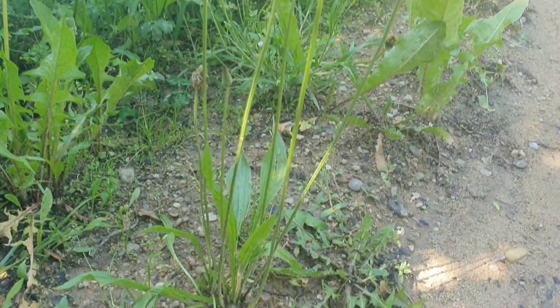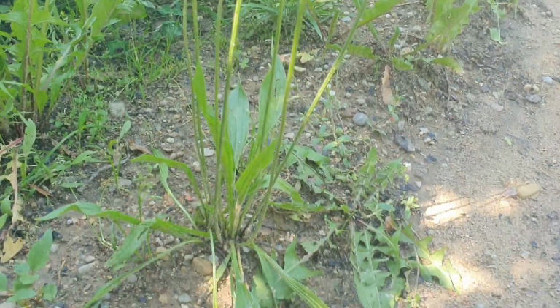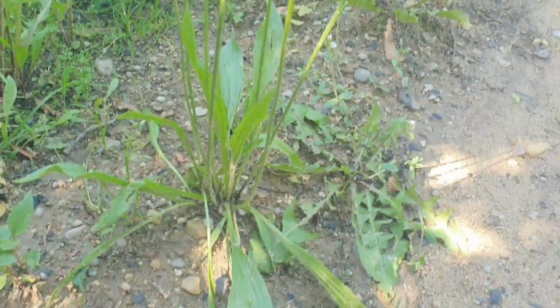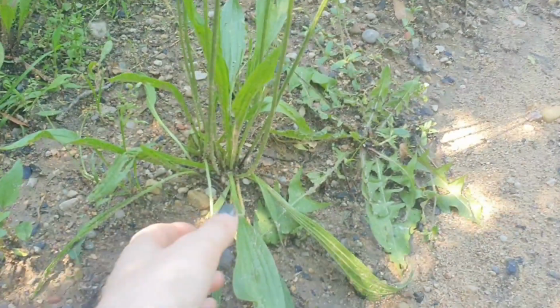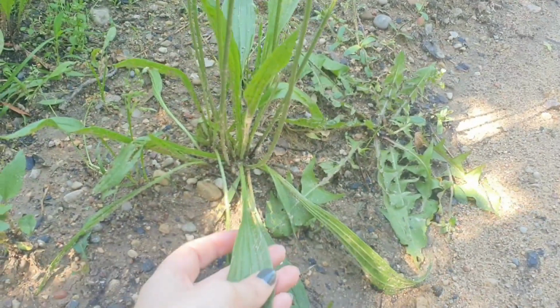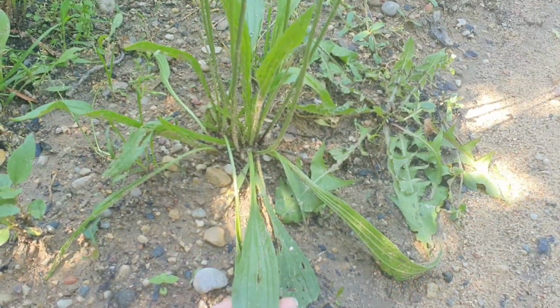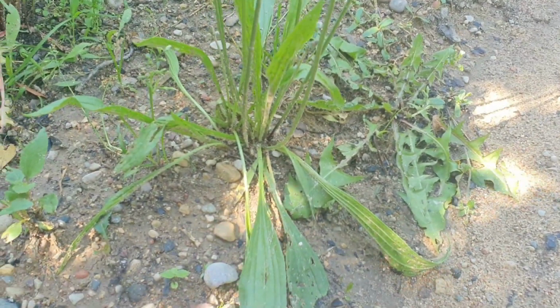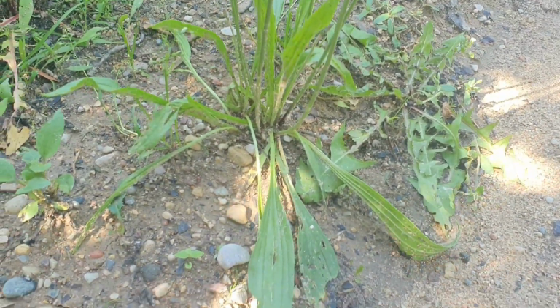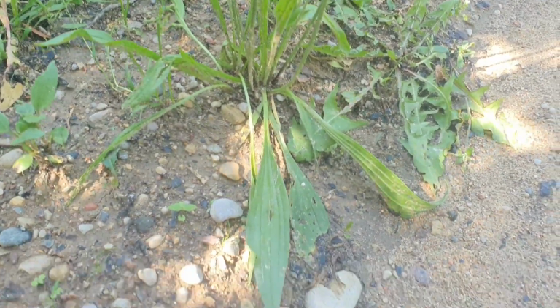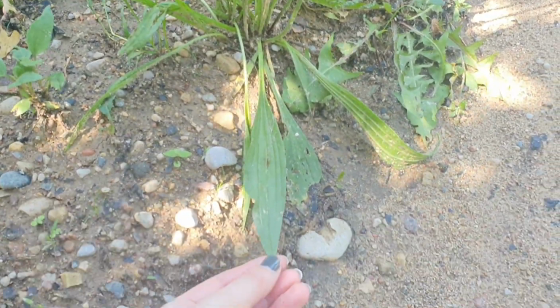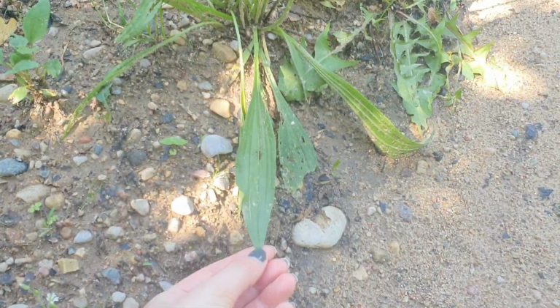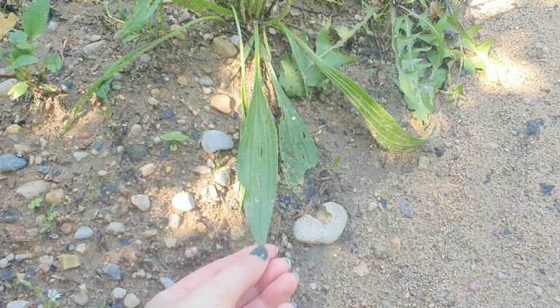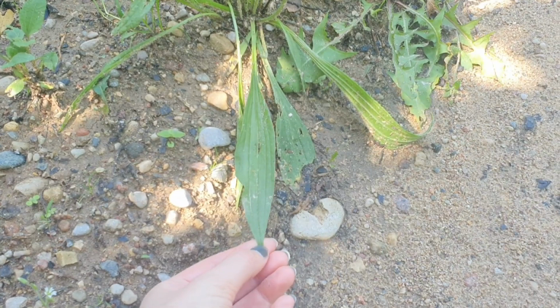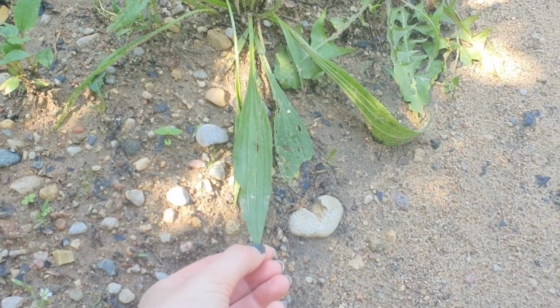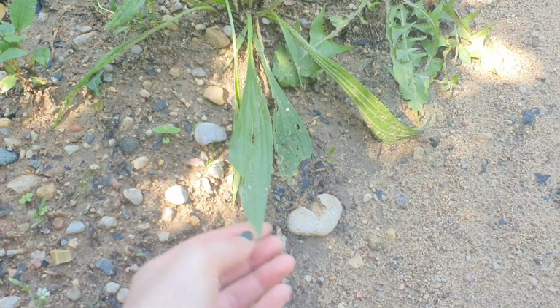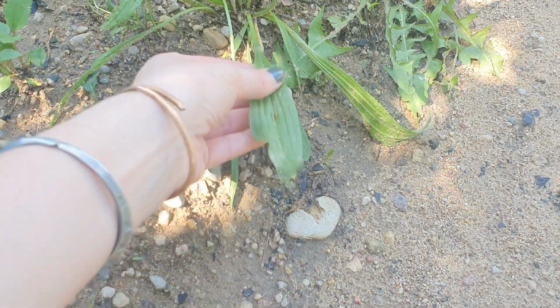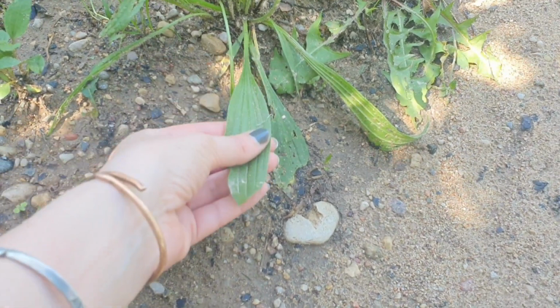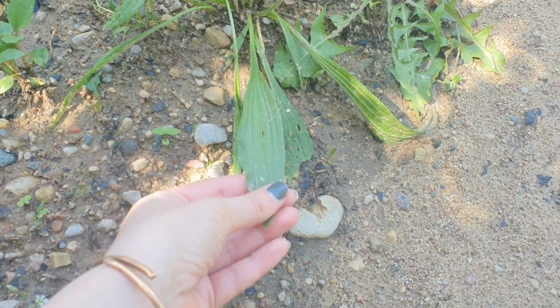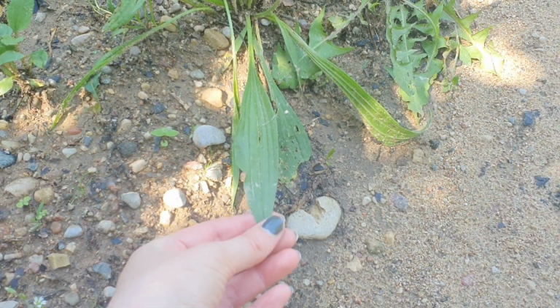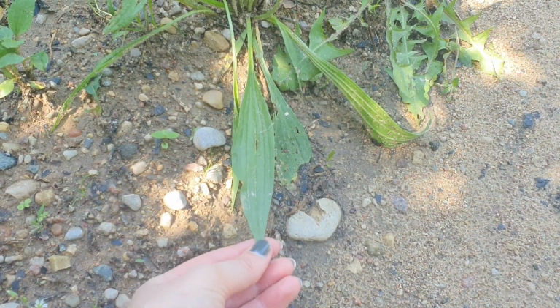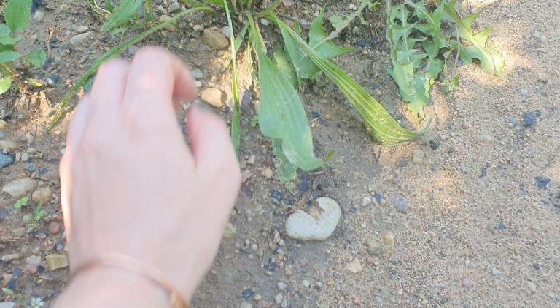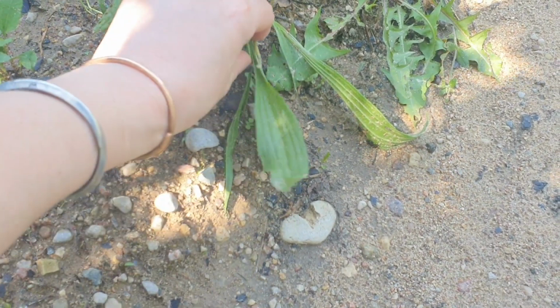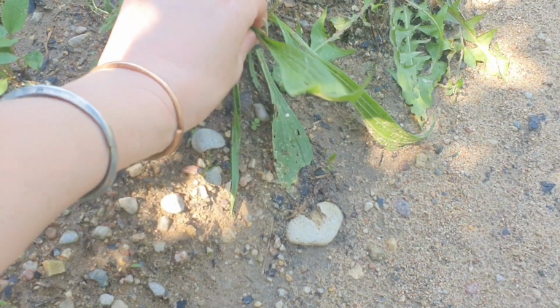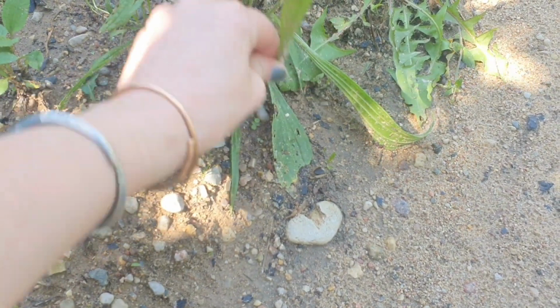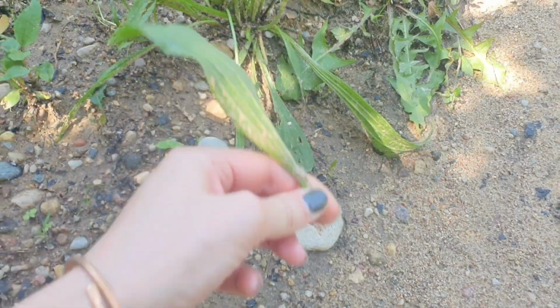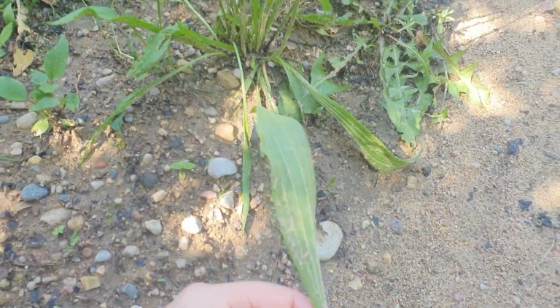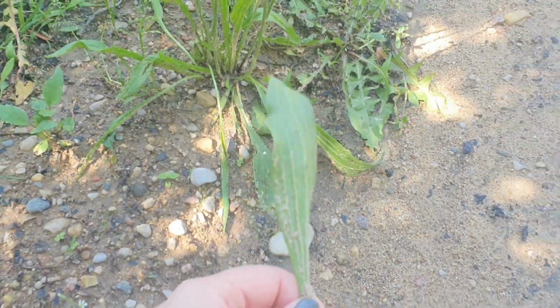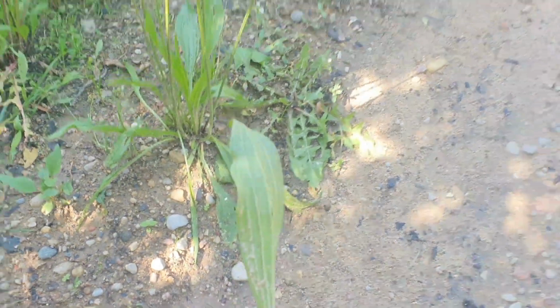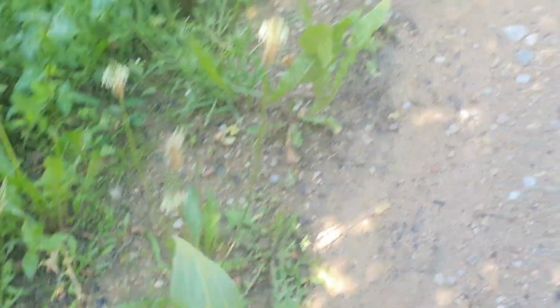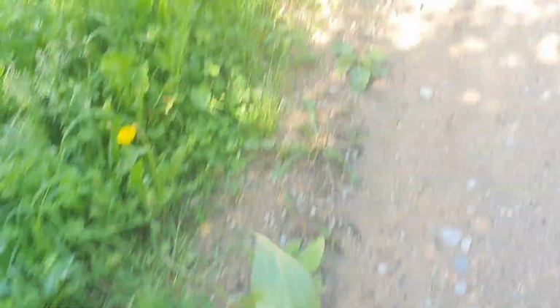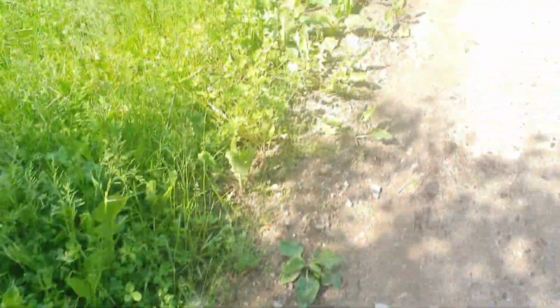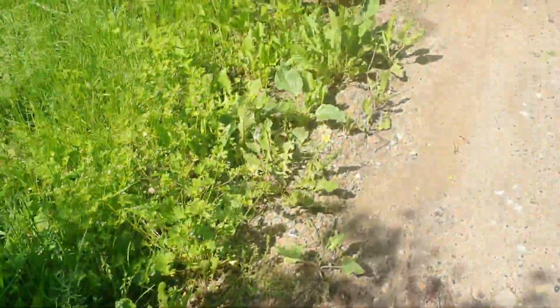And this one, the species is Plantago lanceolata, and that's because the leaves have lance-shaped leaves. I'm going to pick one of these and move over to Plantago major.